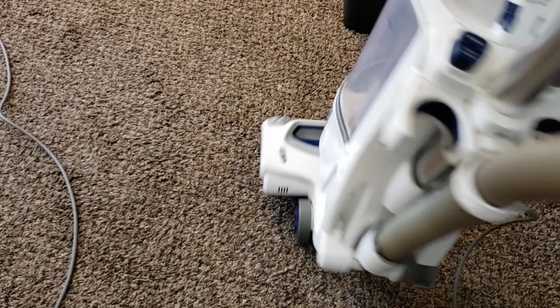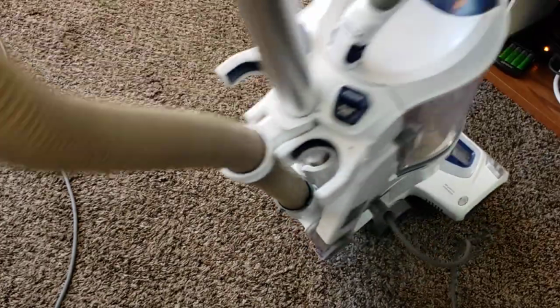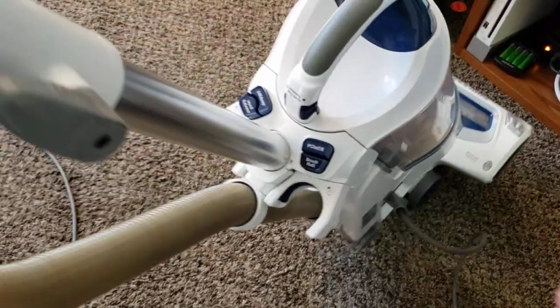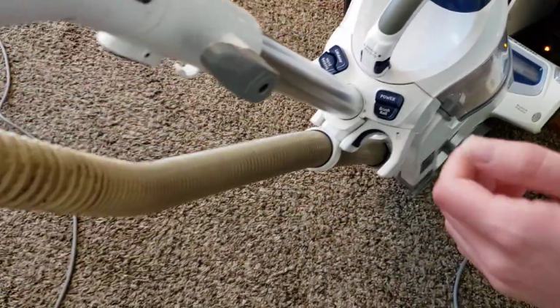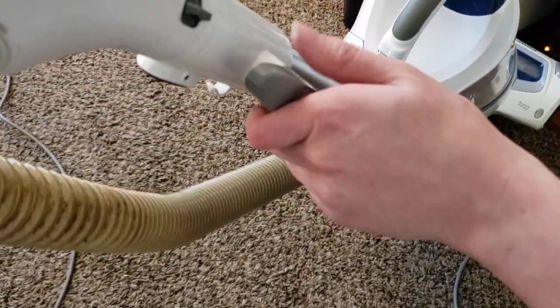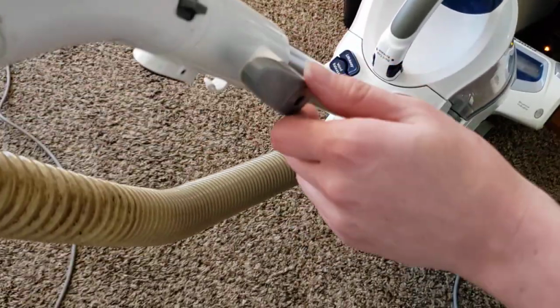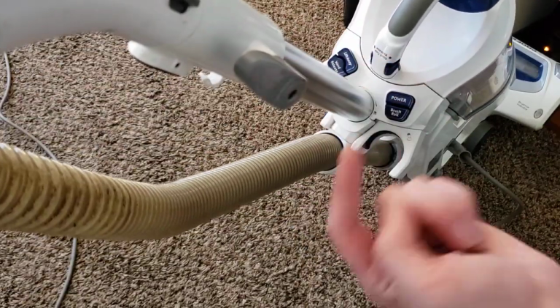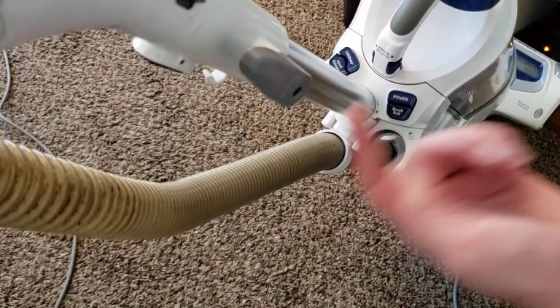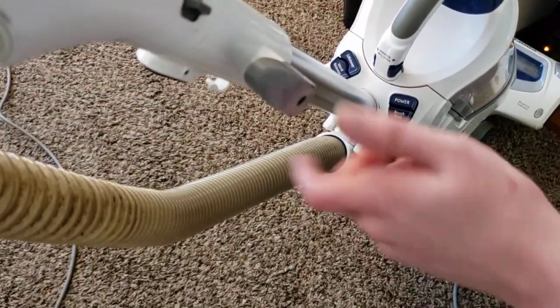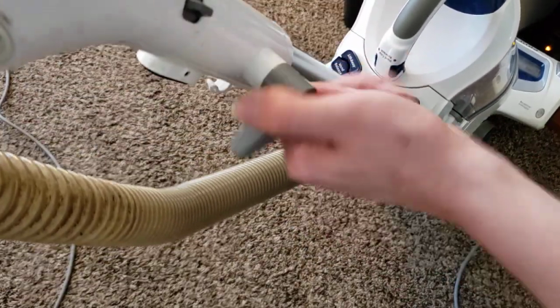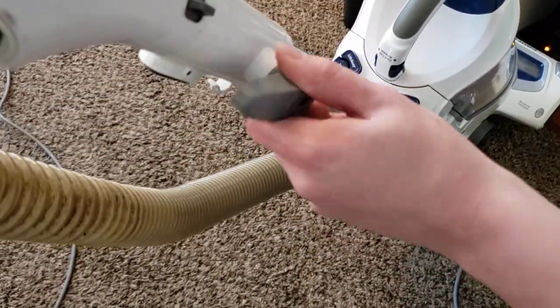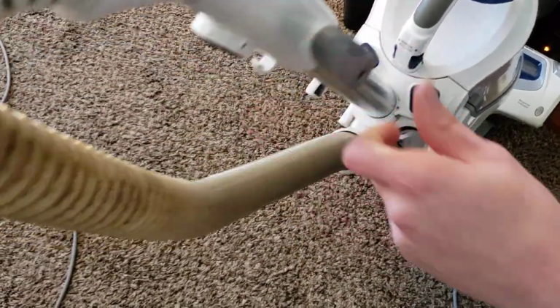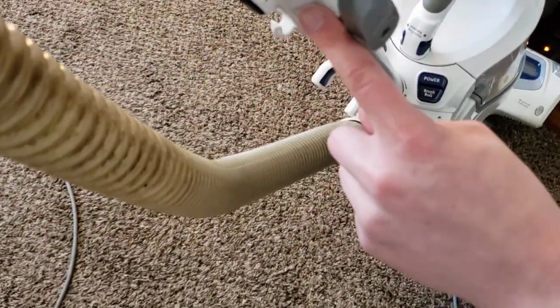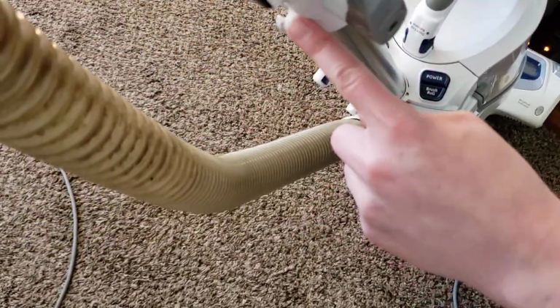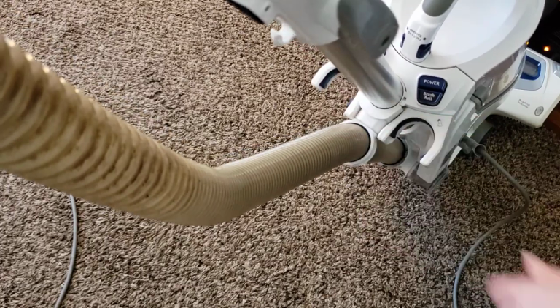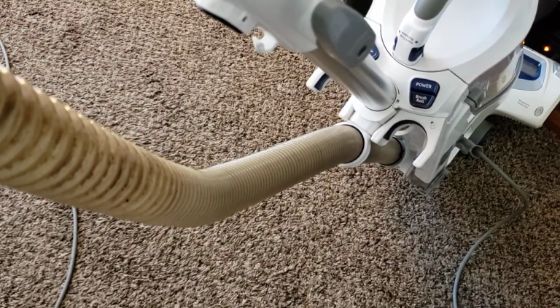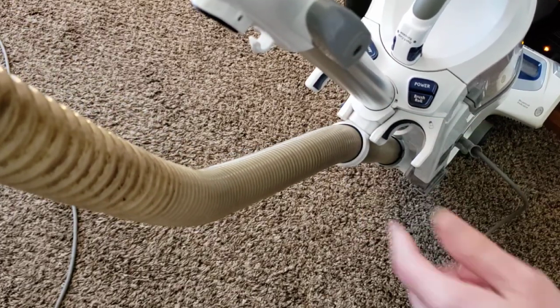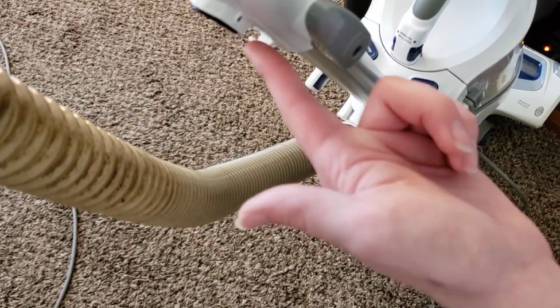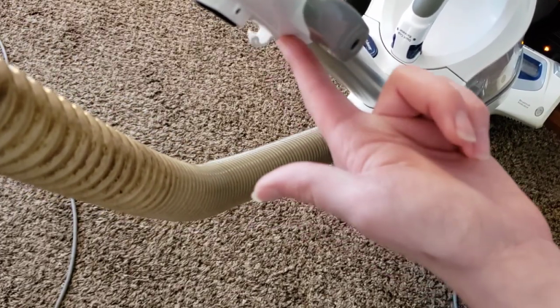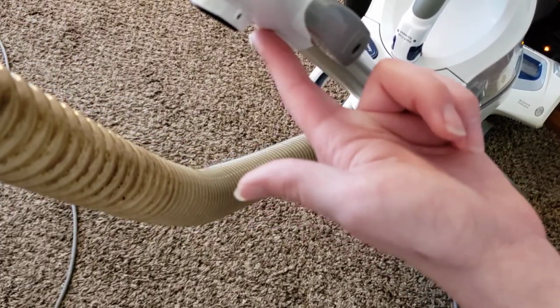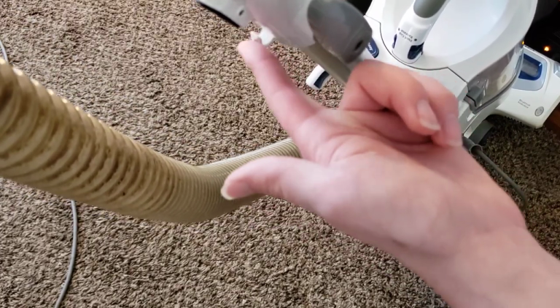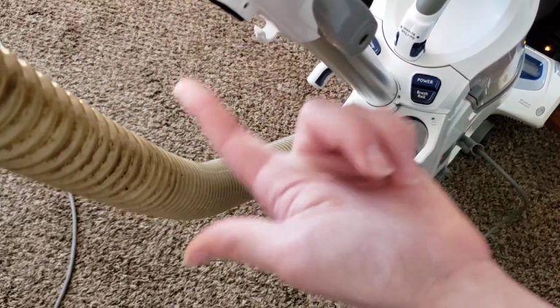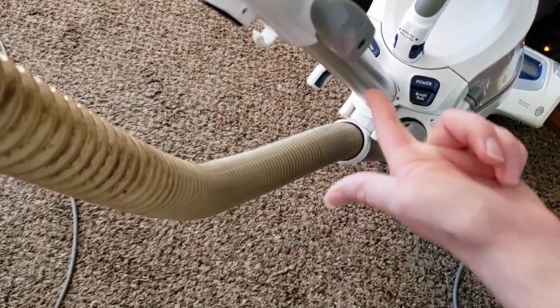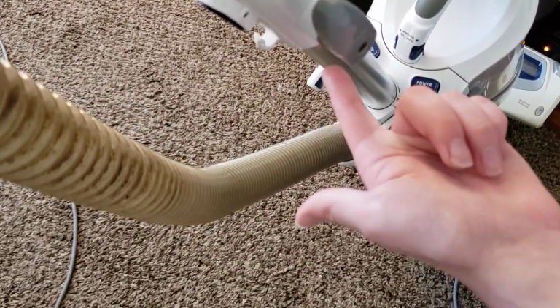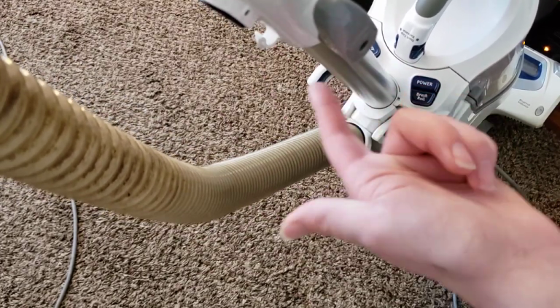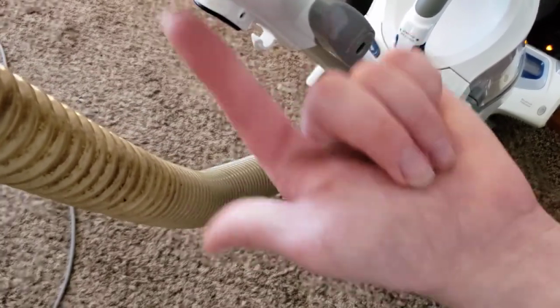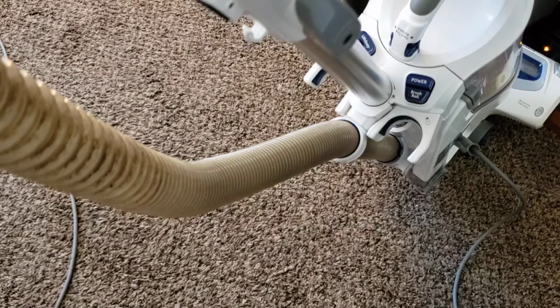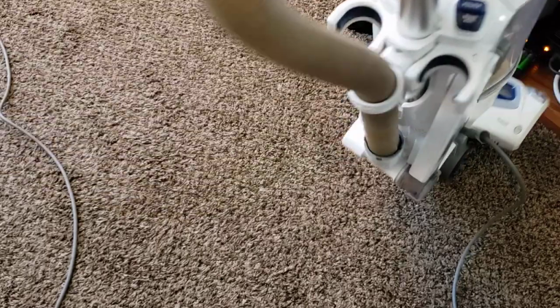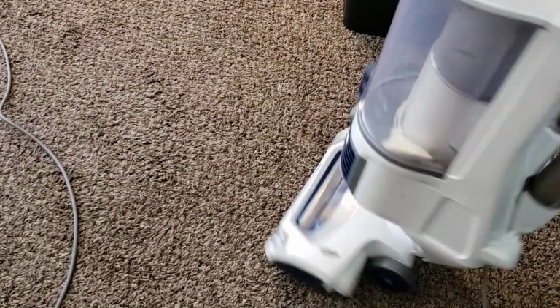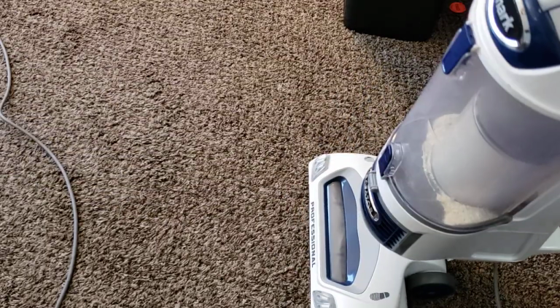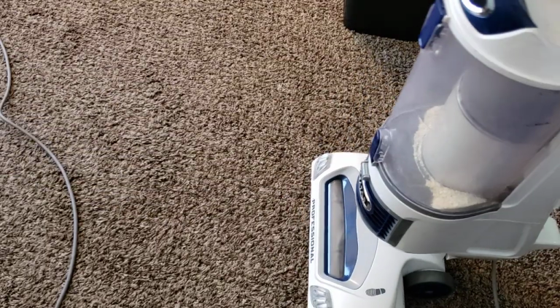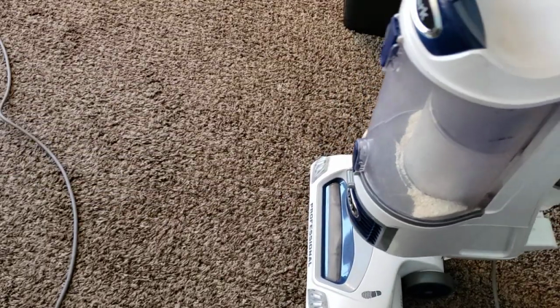As far as the cord goes, we do have a cord clip right up here. So once you've wound up the cord, you can quickly release it, and there's a clip right back here. Of course, you do have to remove the cord from the clip if you want to use the wand — but not the hose. So that's a nice feature.